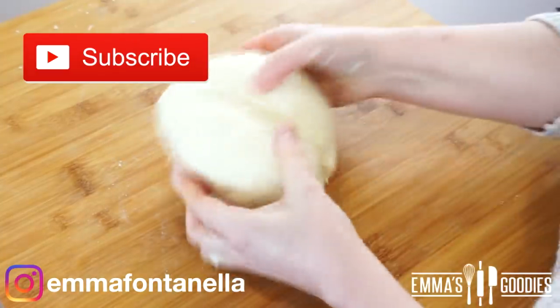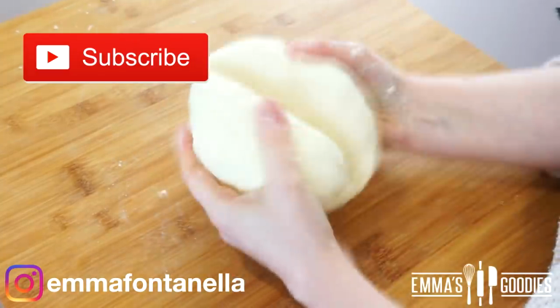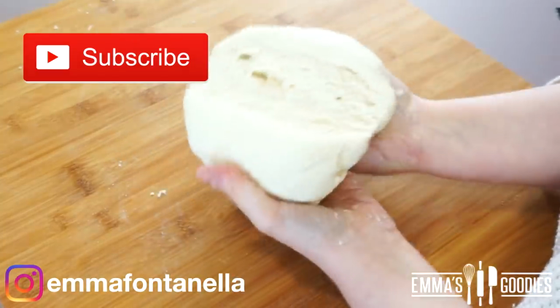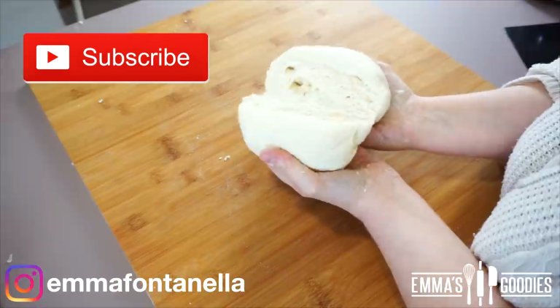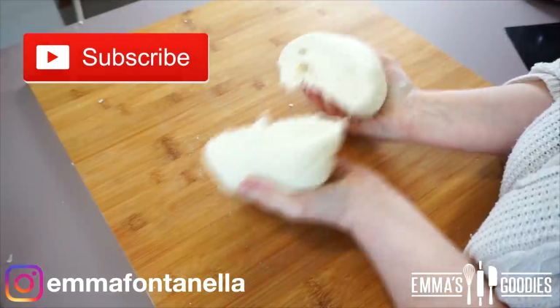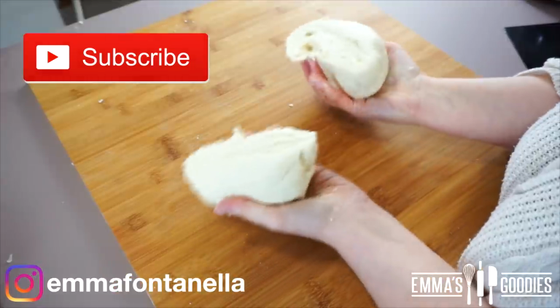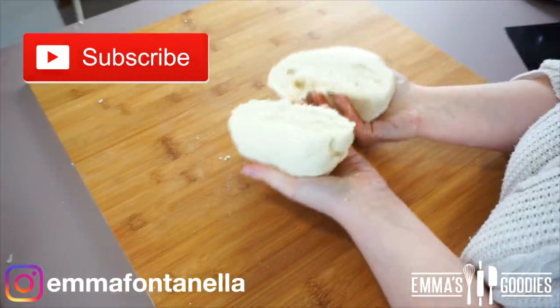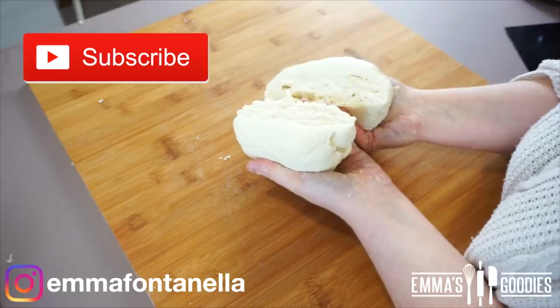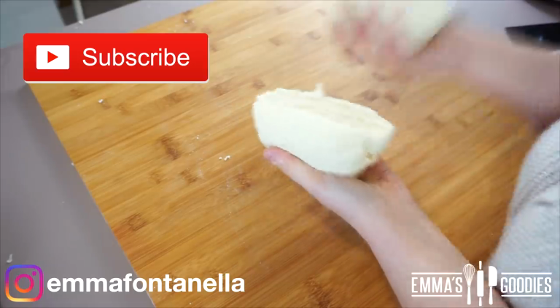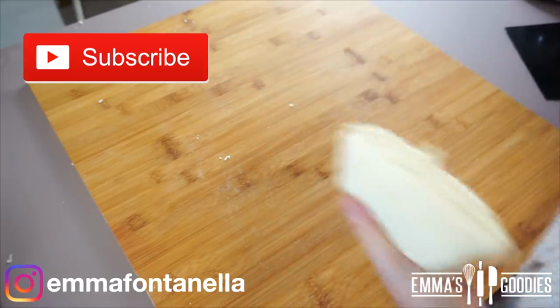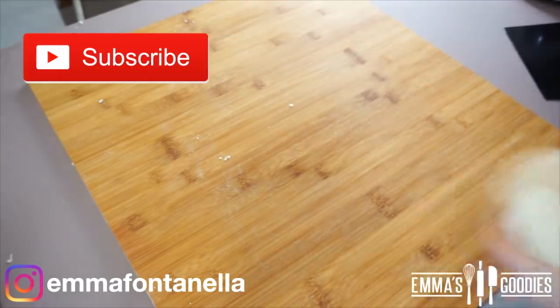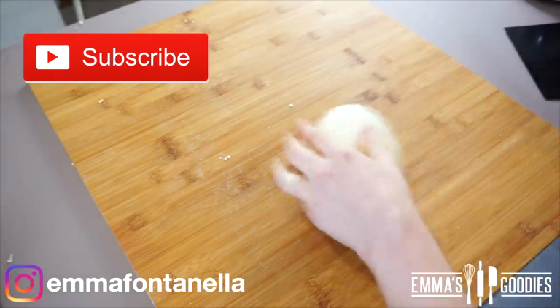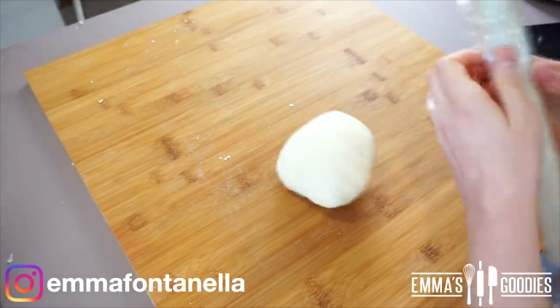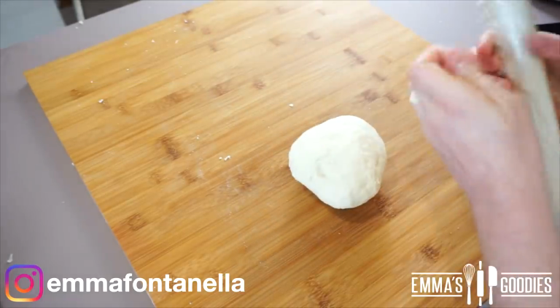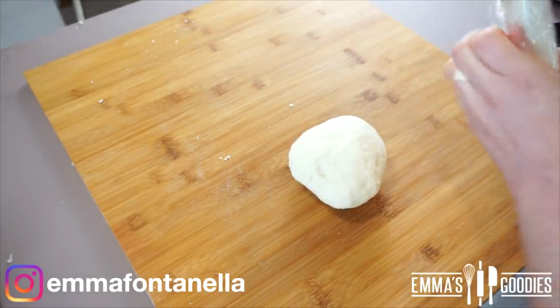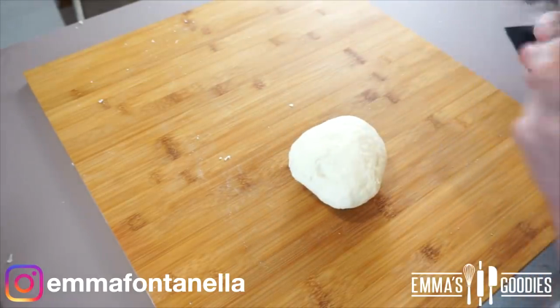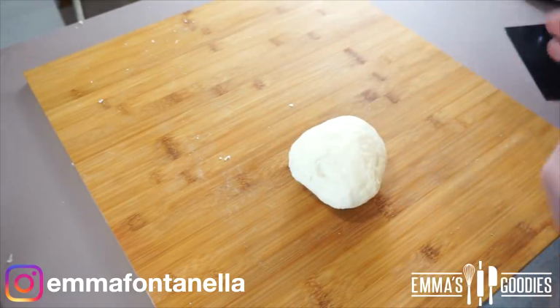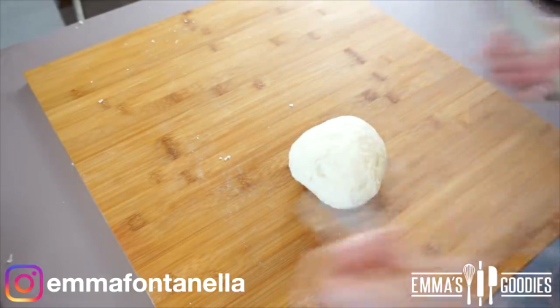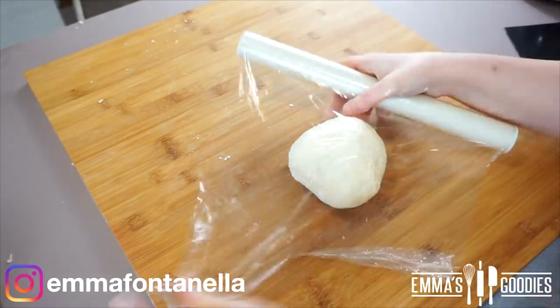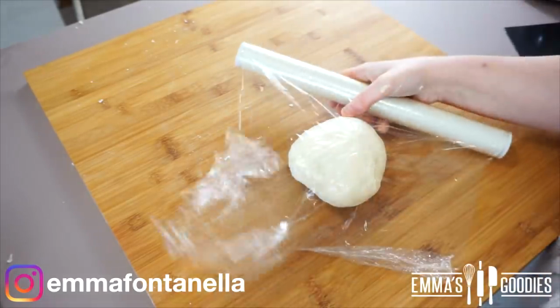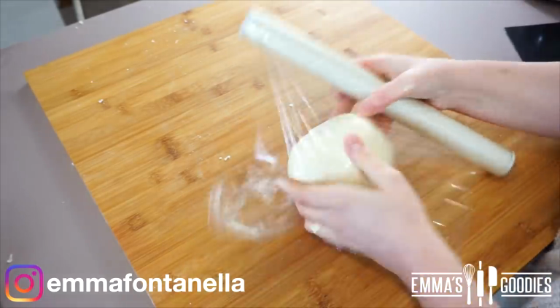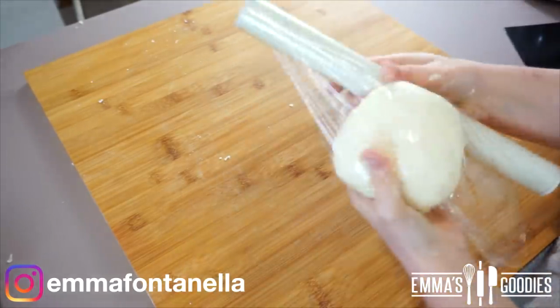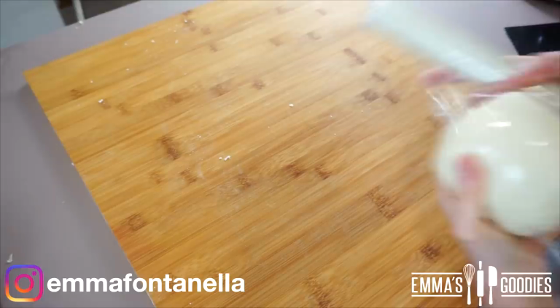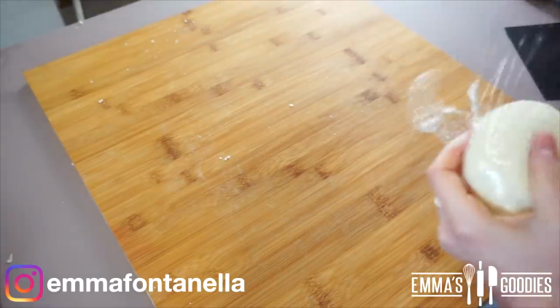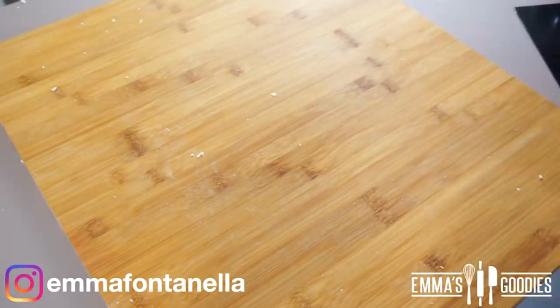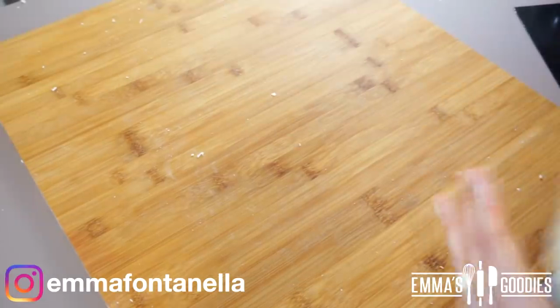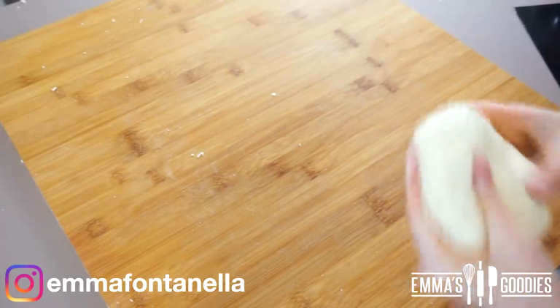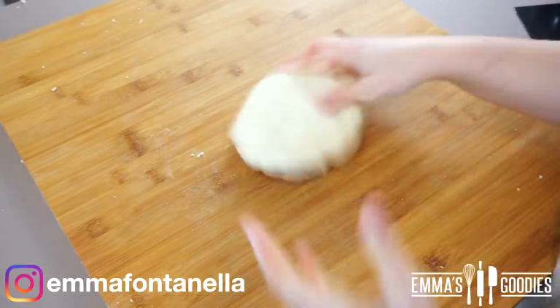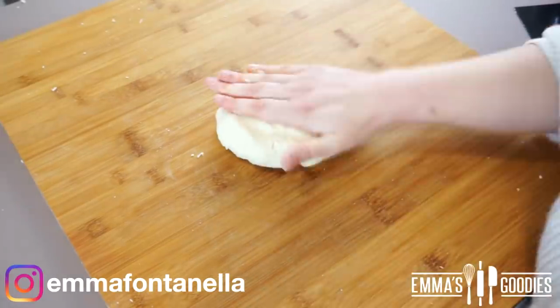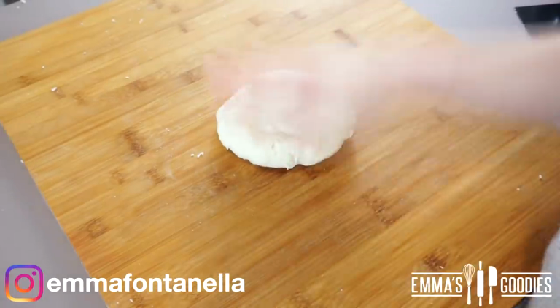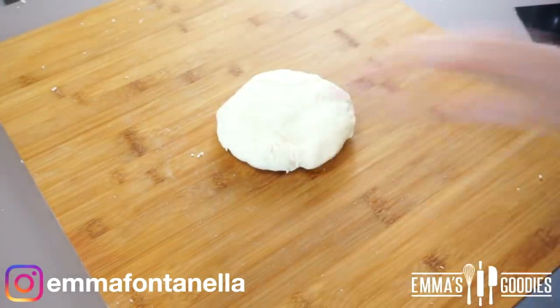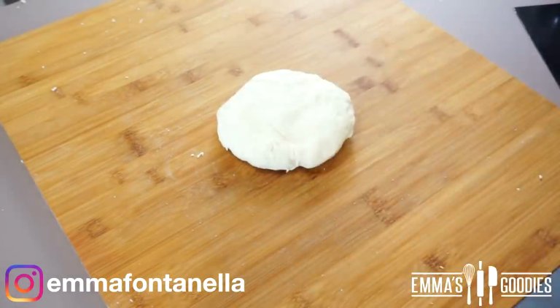If you're new to my channel, hello and welcome — make sure to subscribe and follow me on Instagram, I love seeing your recreations. We're going to divide this dough into two even pieces. The dough you're not using immediately, wrap it tightly so it doesn't dry out.